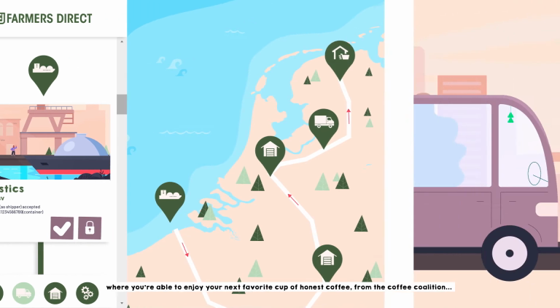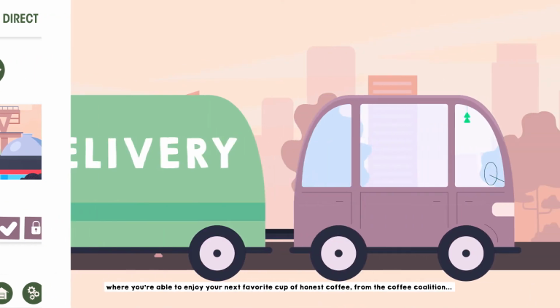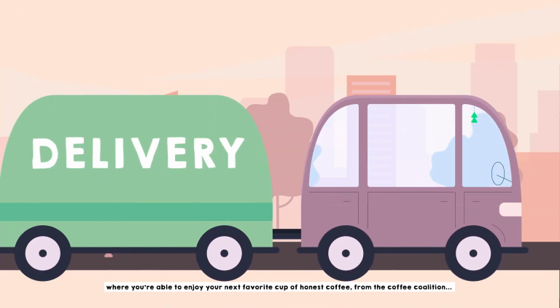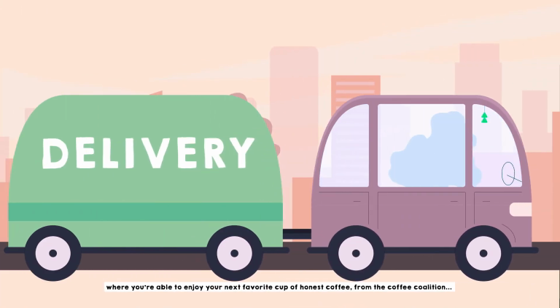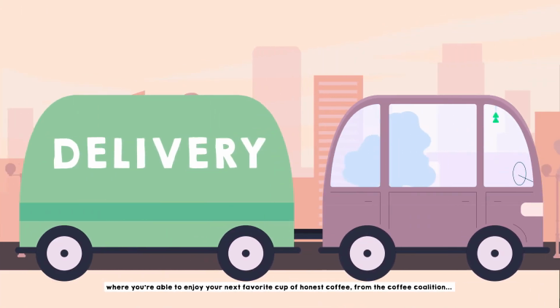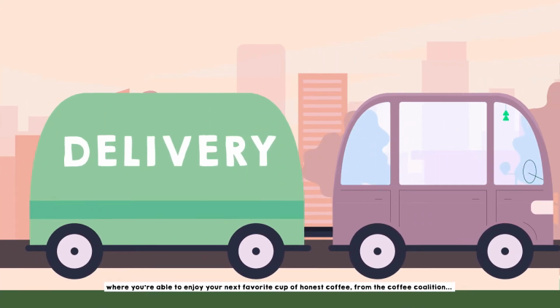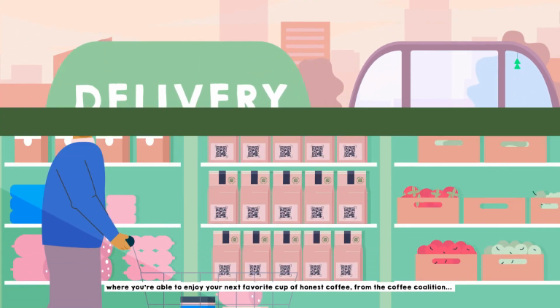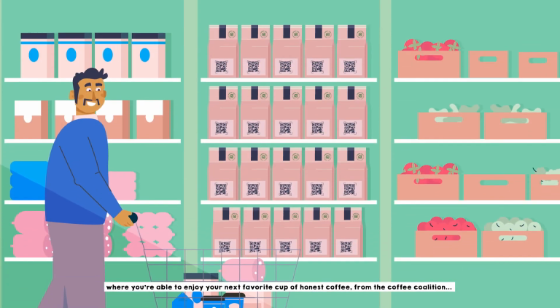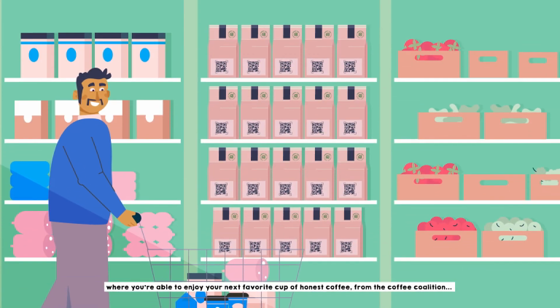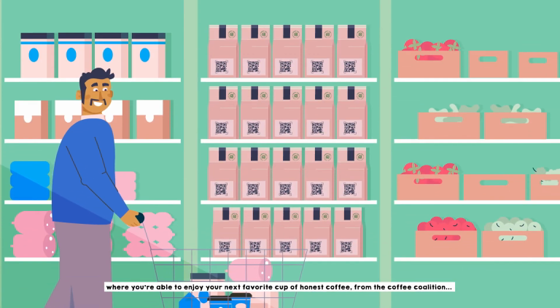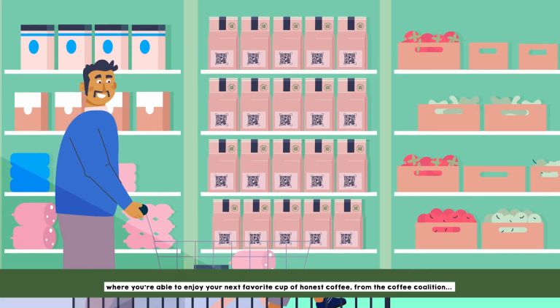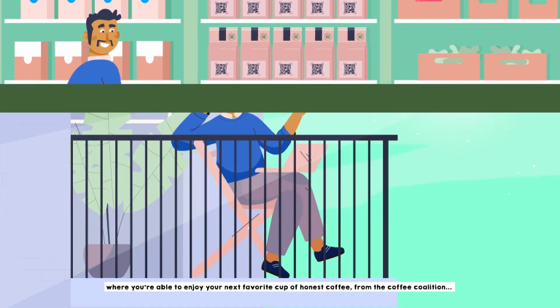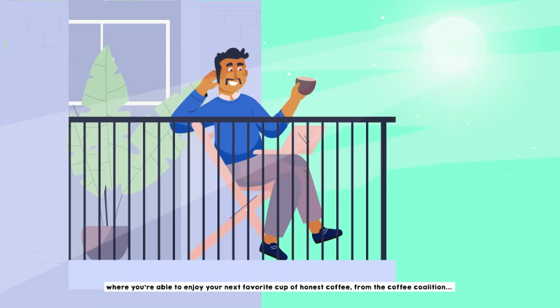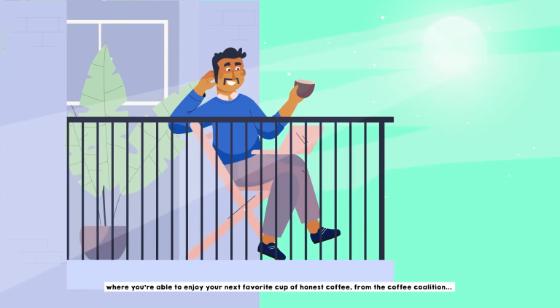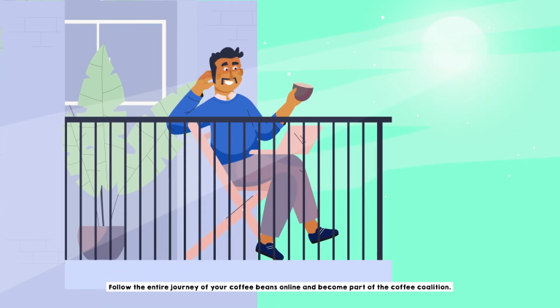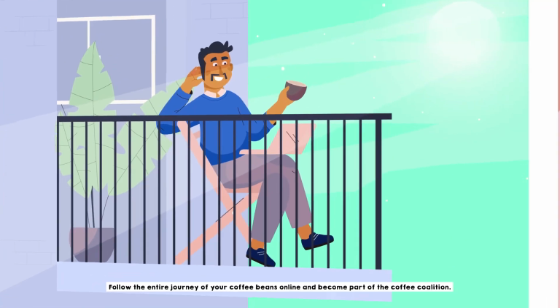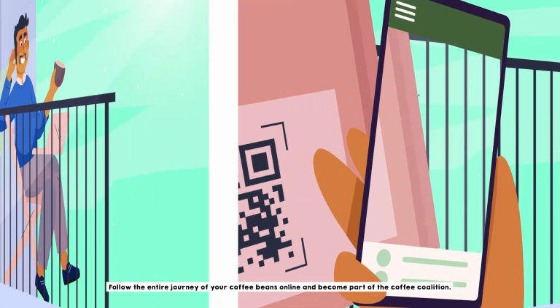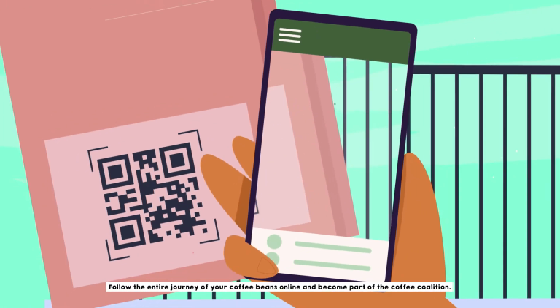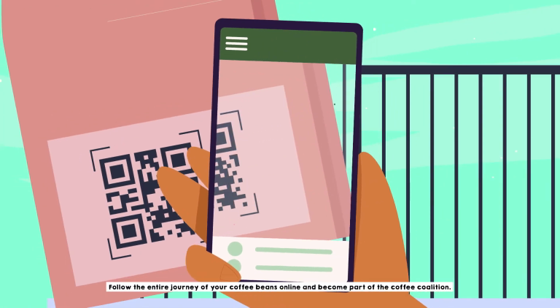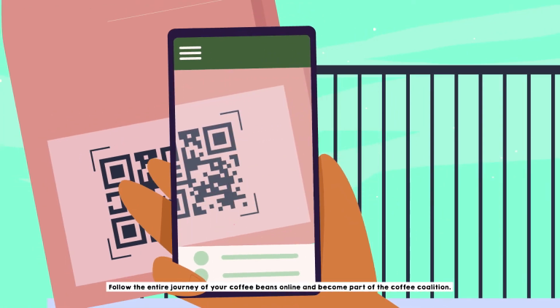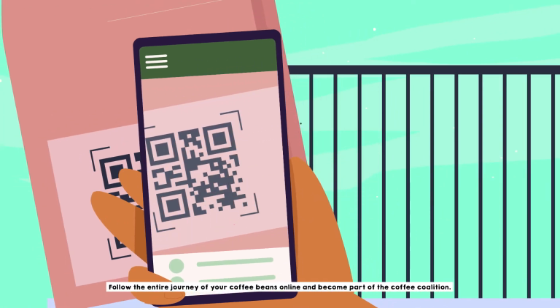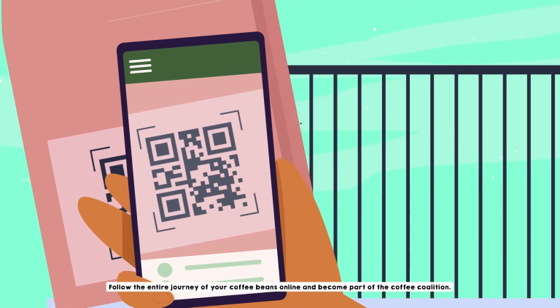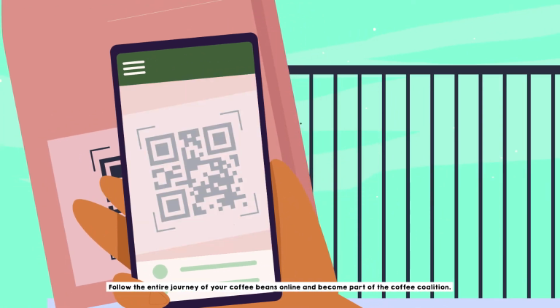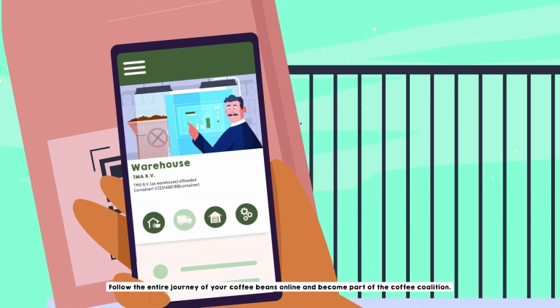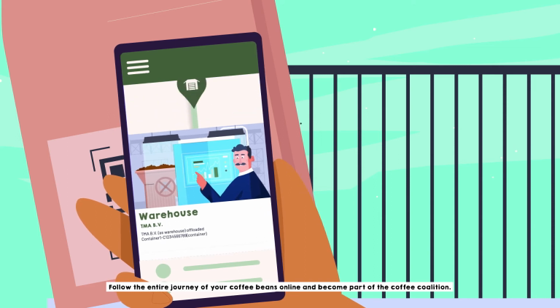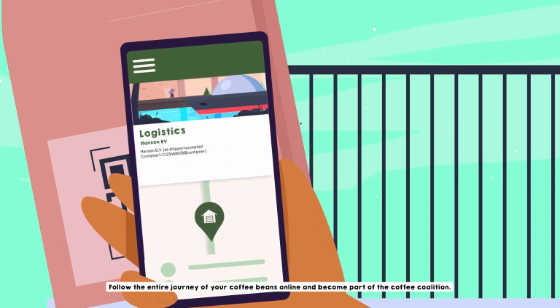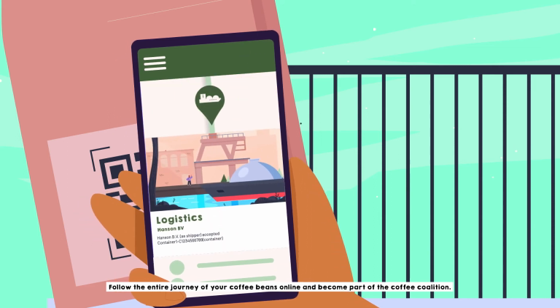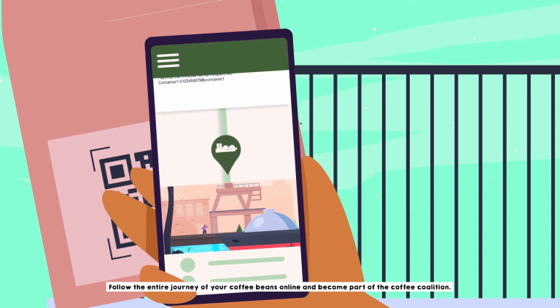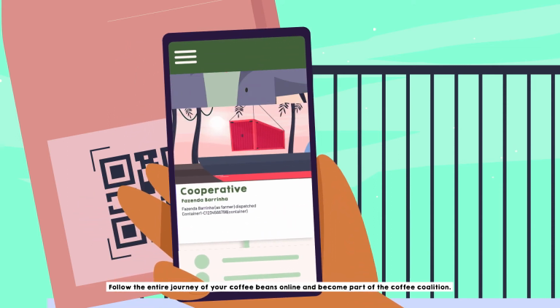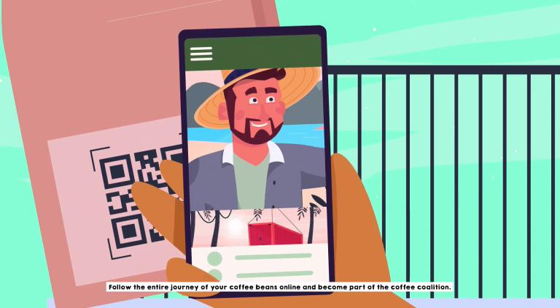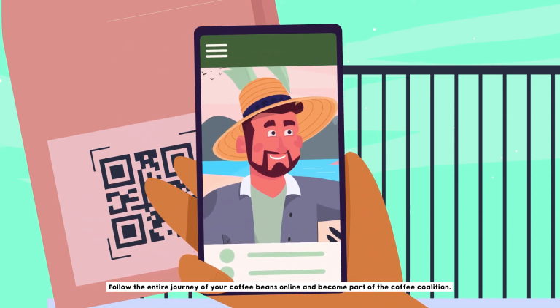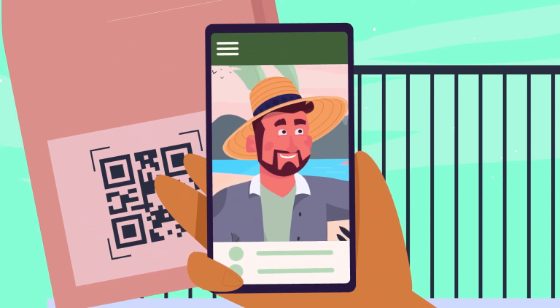Where you're able to enjoy your next favorite cup of honest coffee, from the Coffee Coalition. Follow the entire journey of your coffee beans online and become part of the Coffee Coalition.